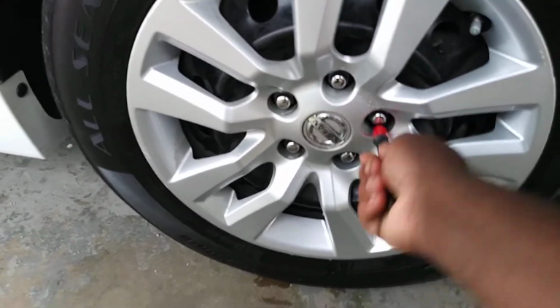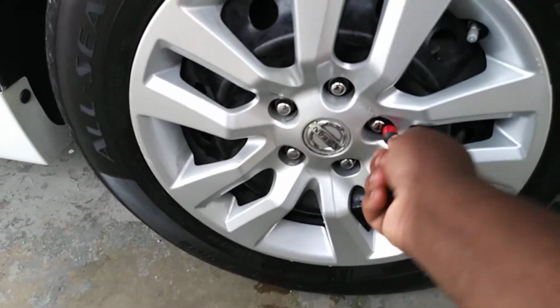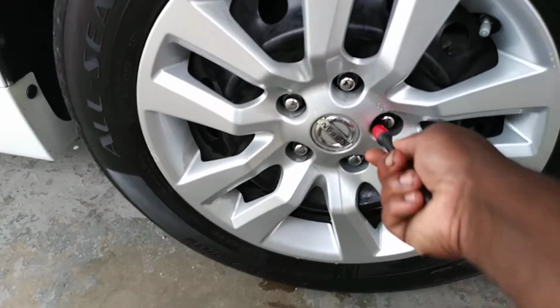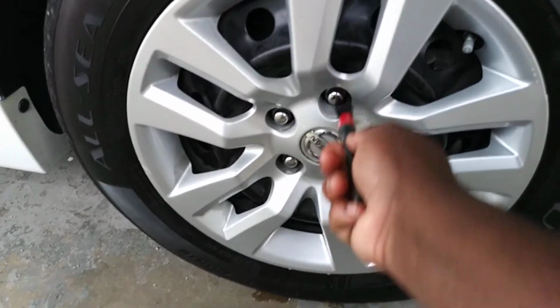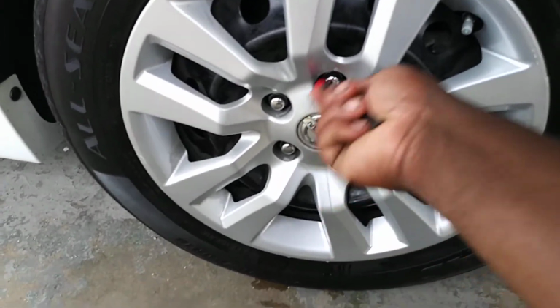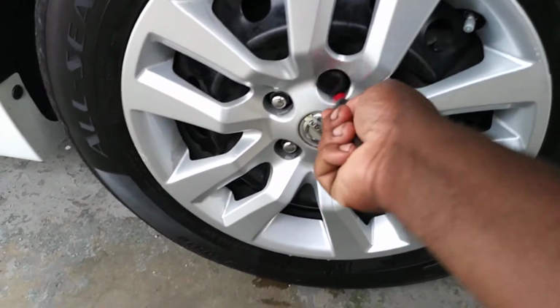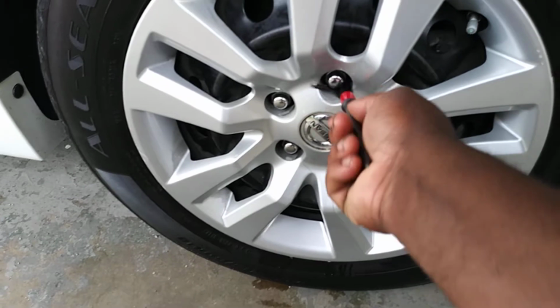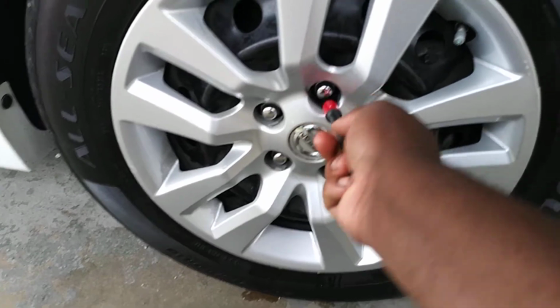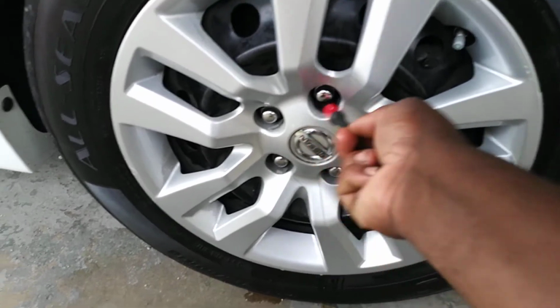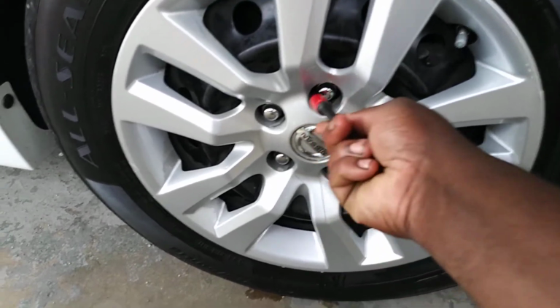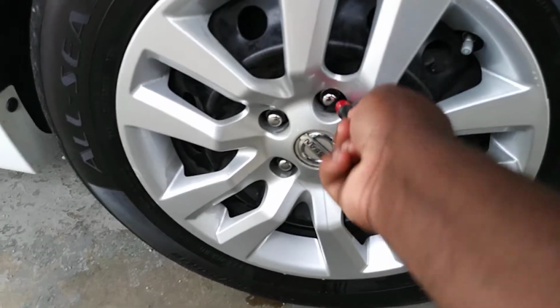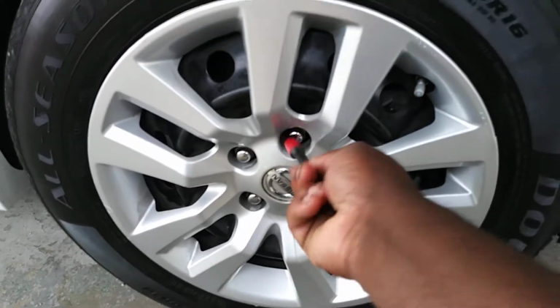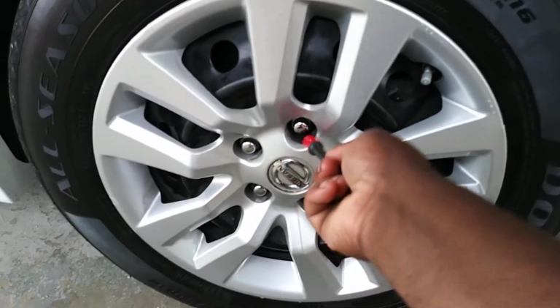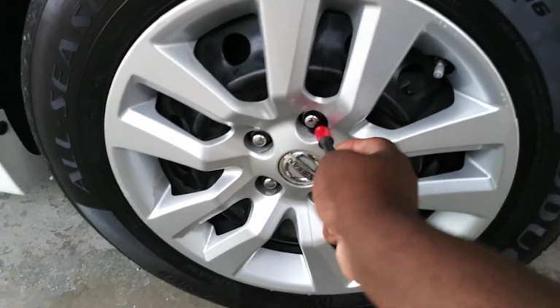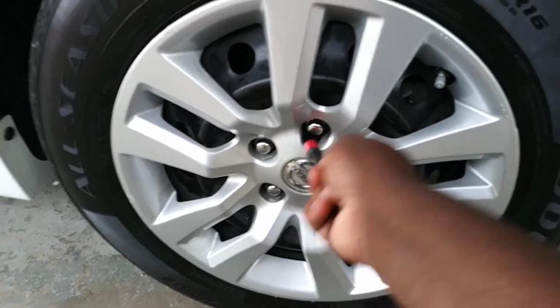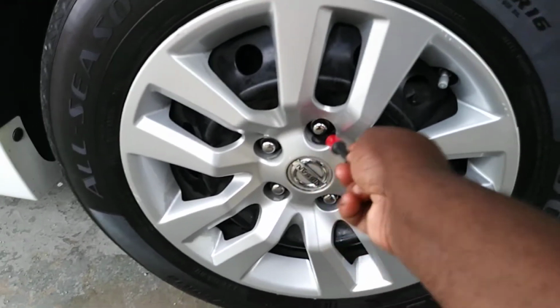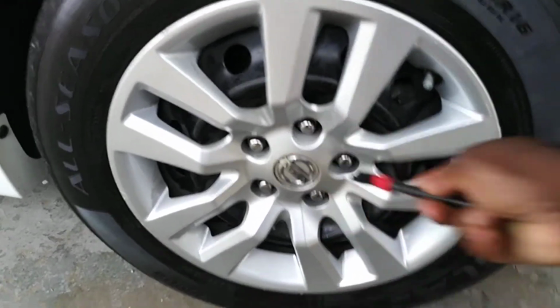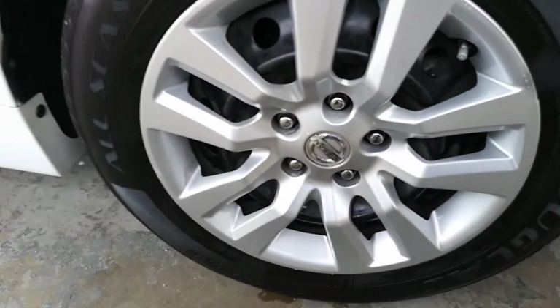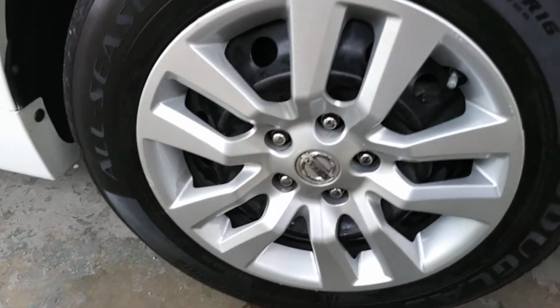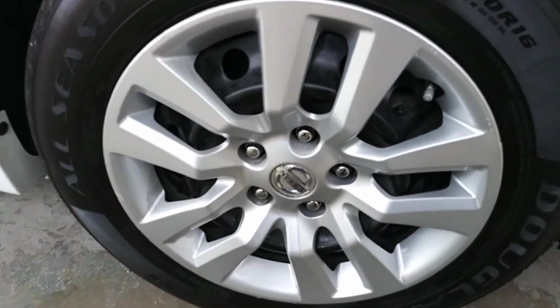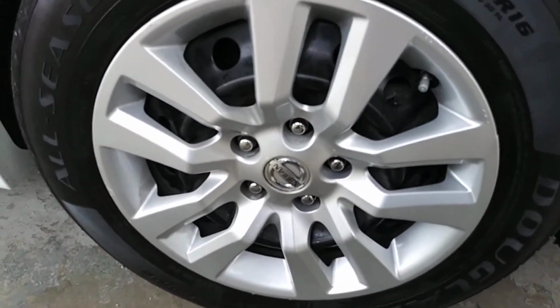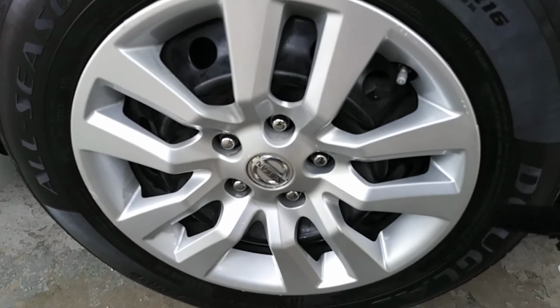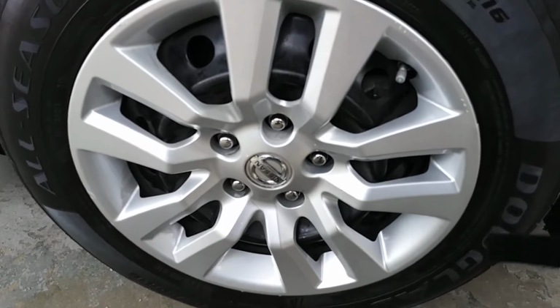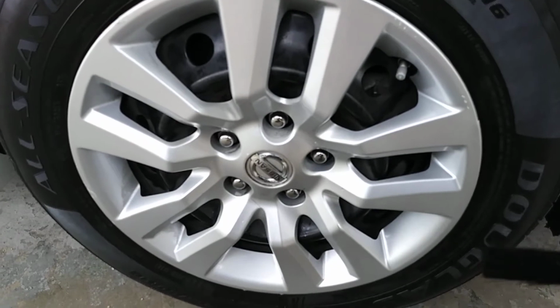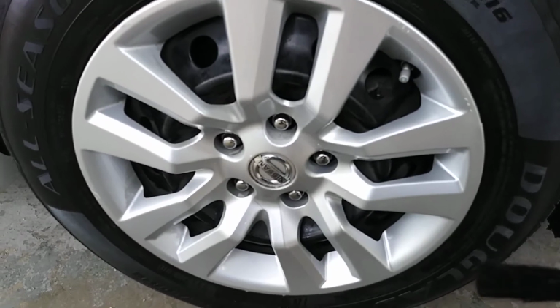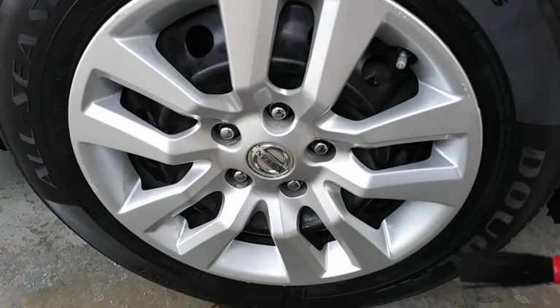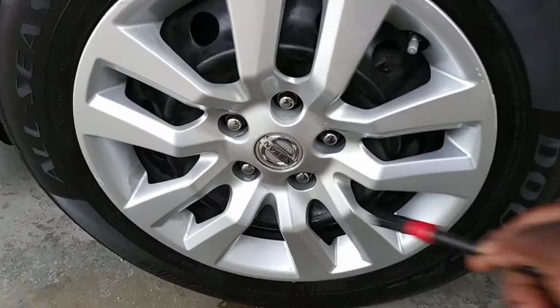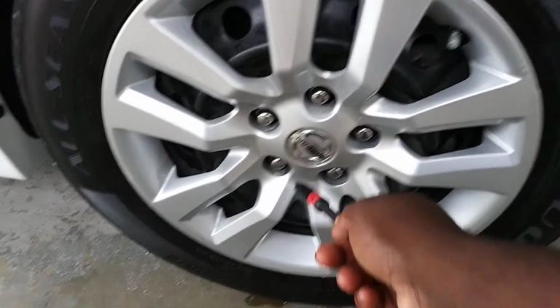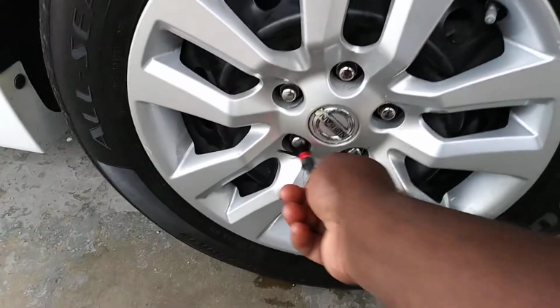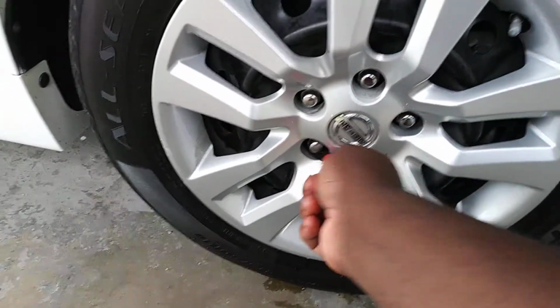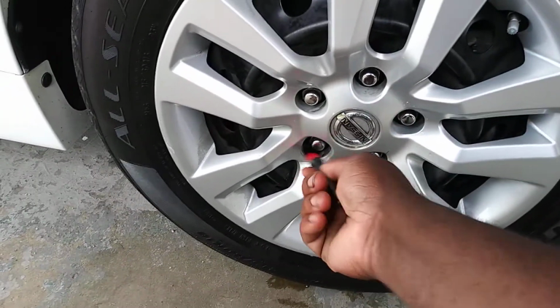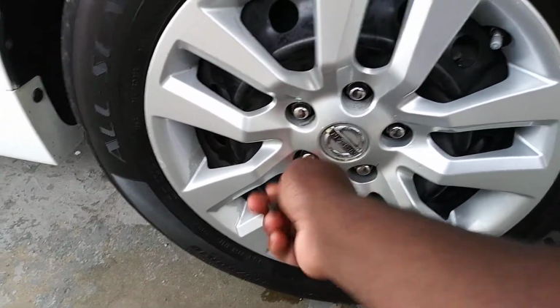Take it and go around your lug nuts — it works for them, that's for sure.